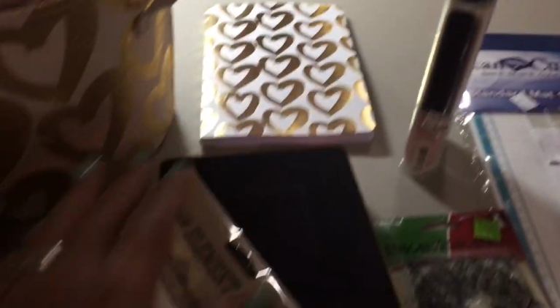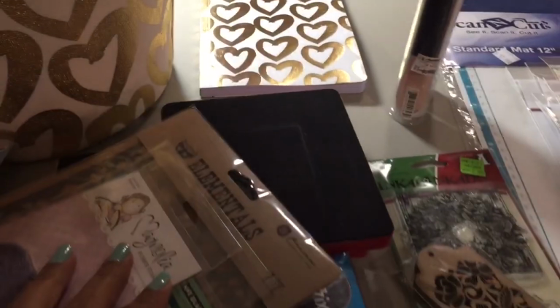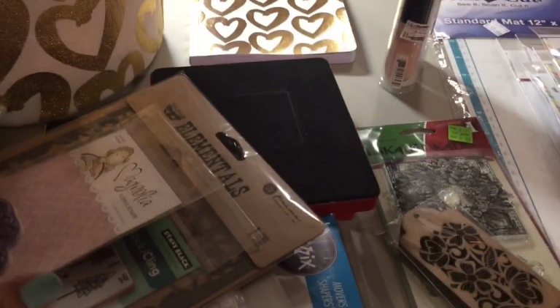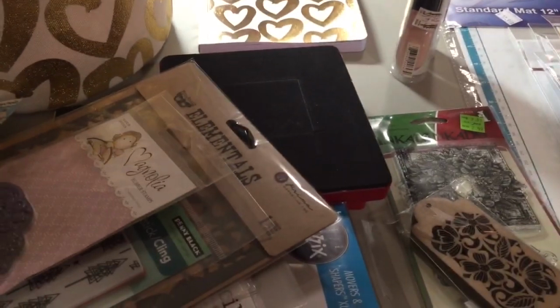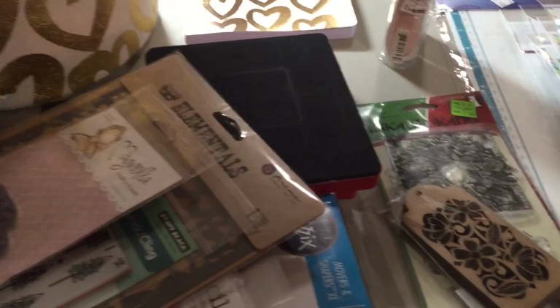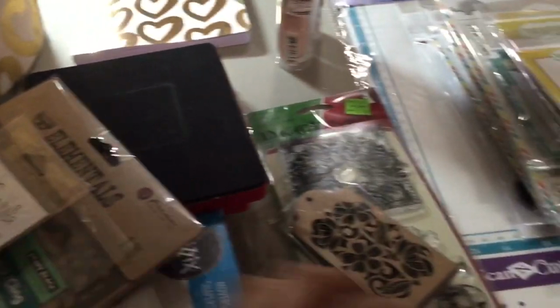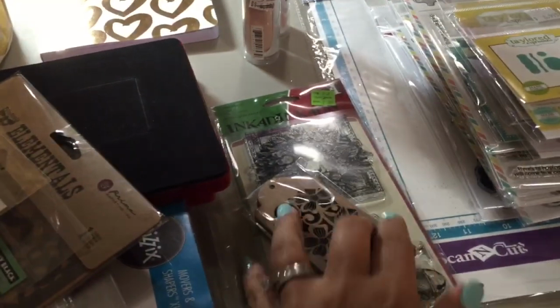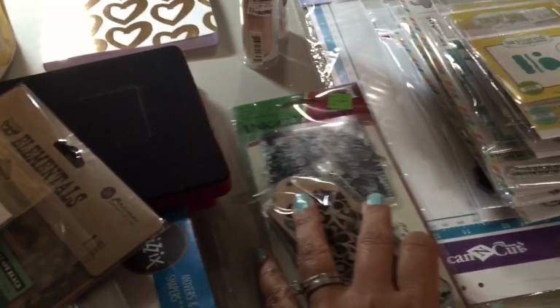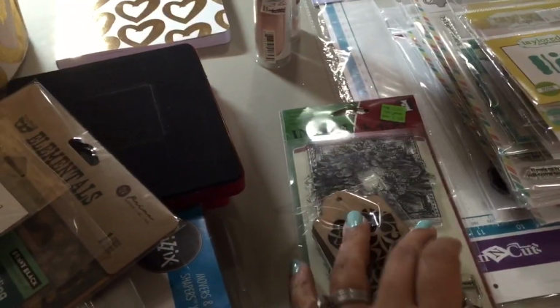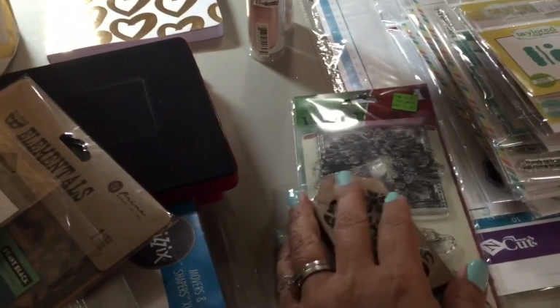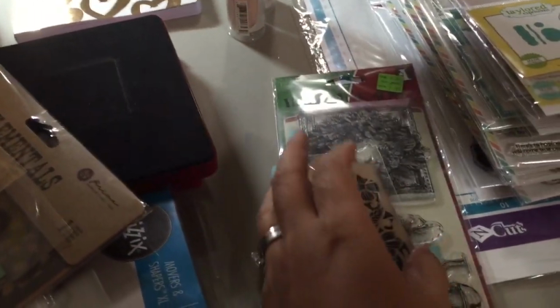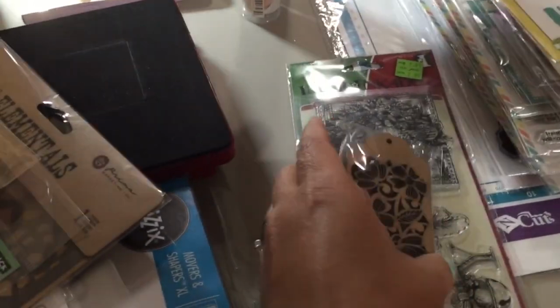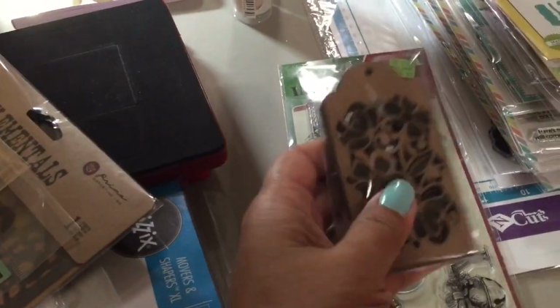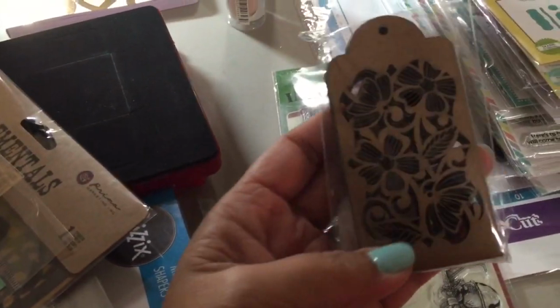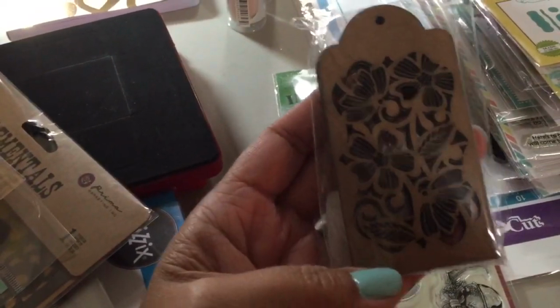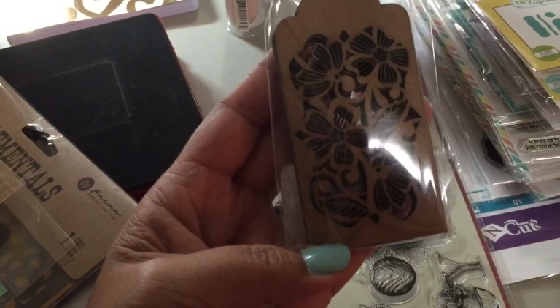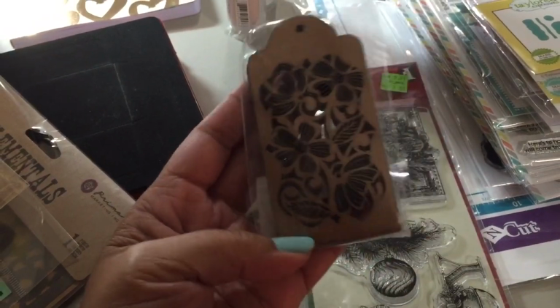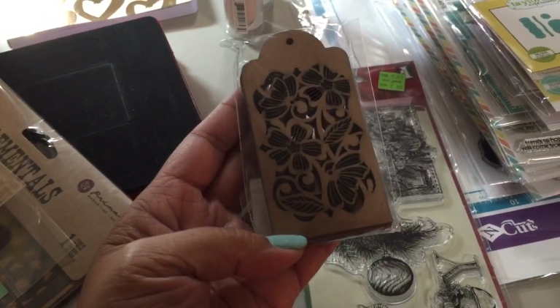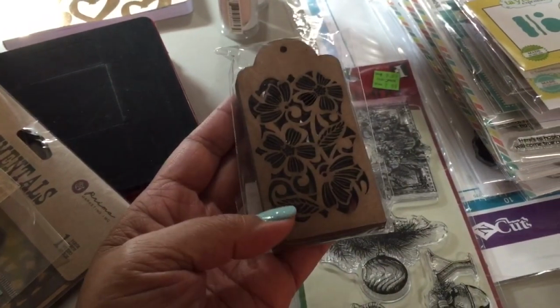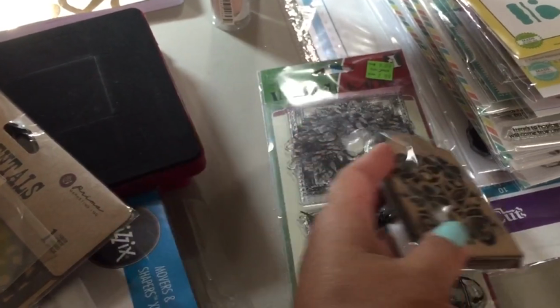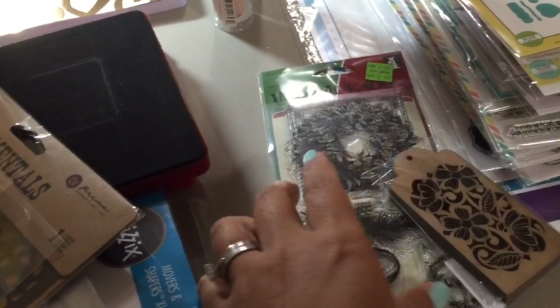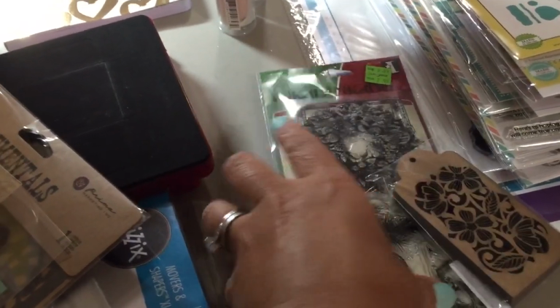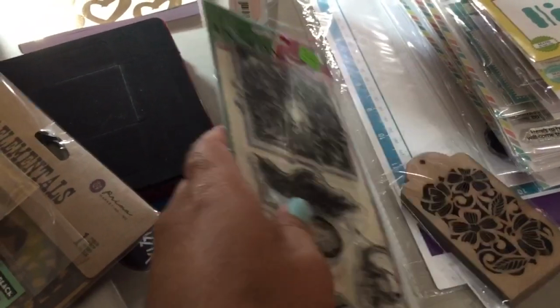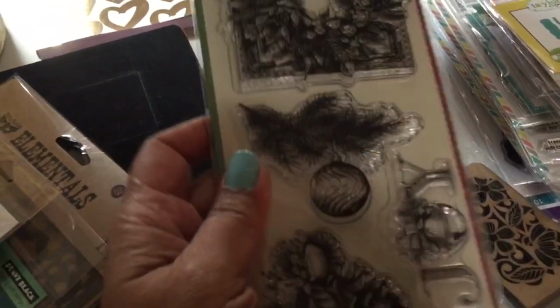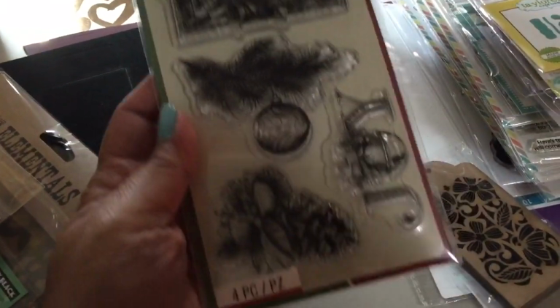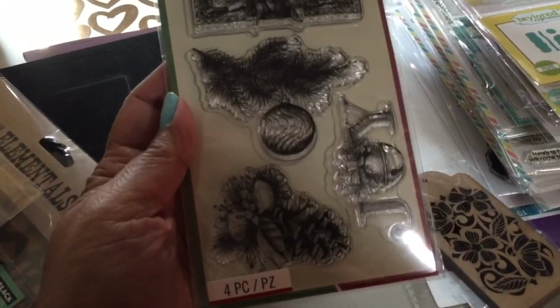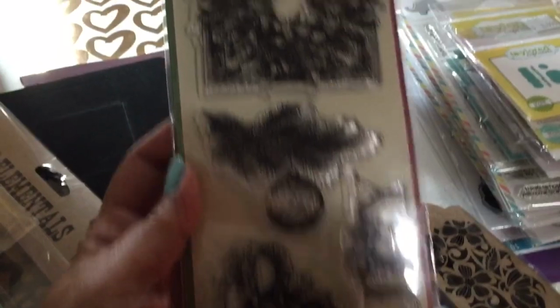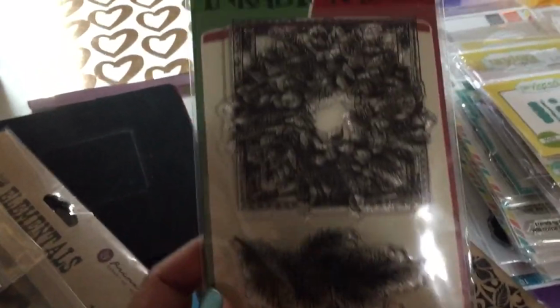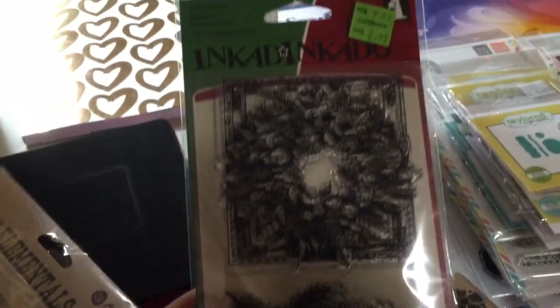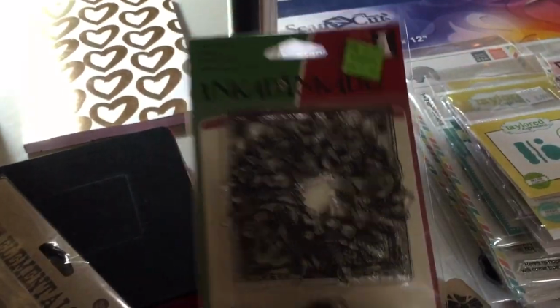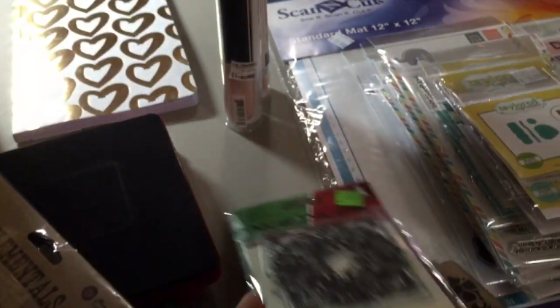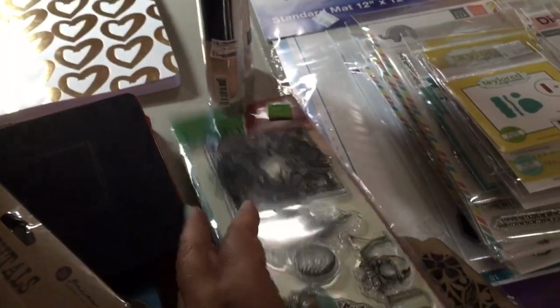We went shopping today and we did go to Michael's and Joanne's. At Michael's I only bought these wood tags because they weren't on sale, and this stamp set that was on clearance. So that's the only thing I bought at Michael's.